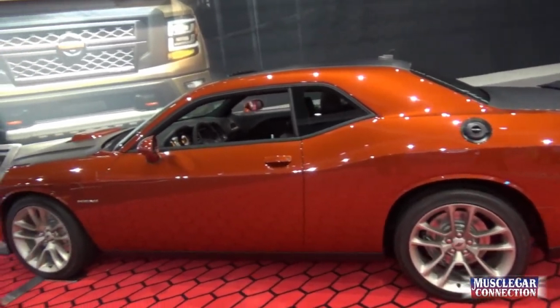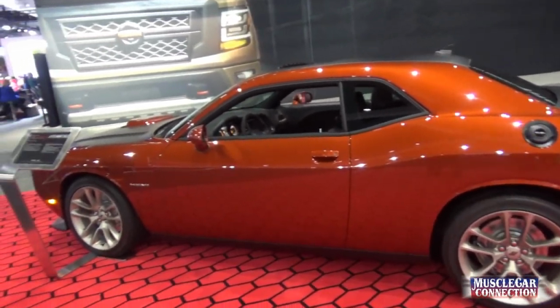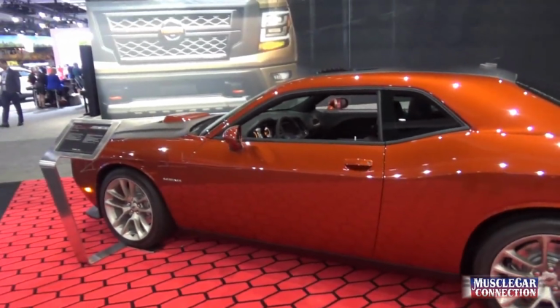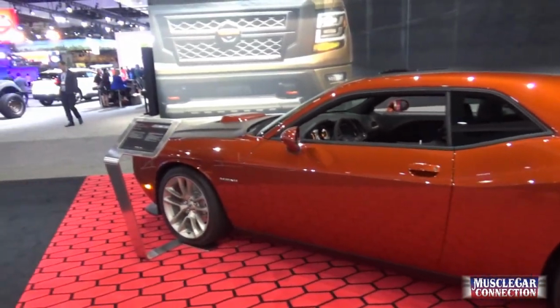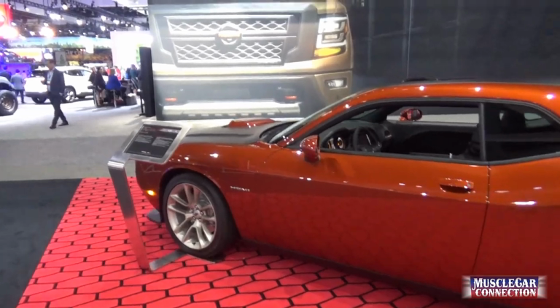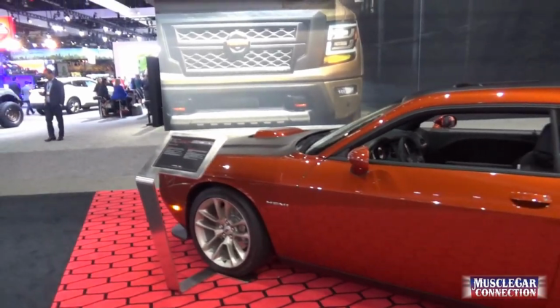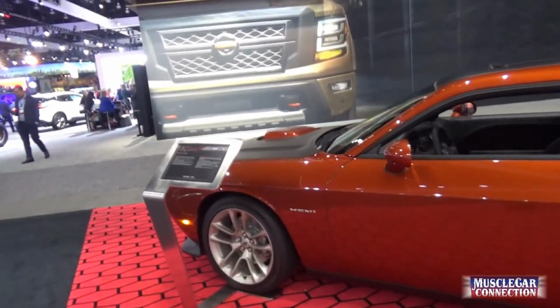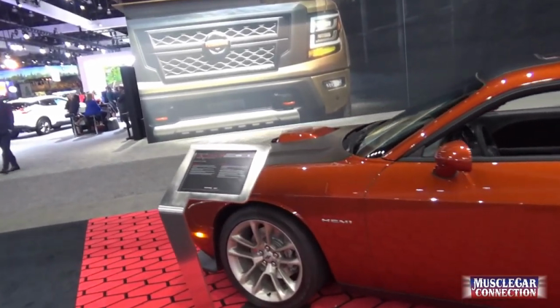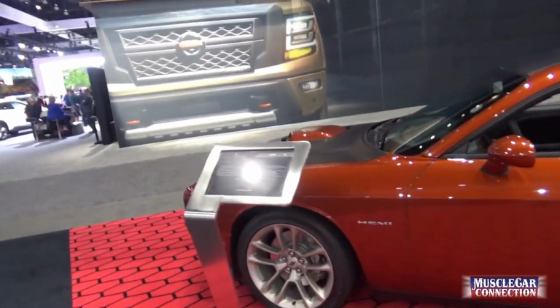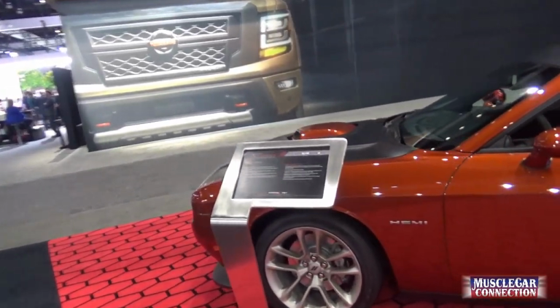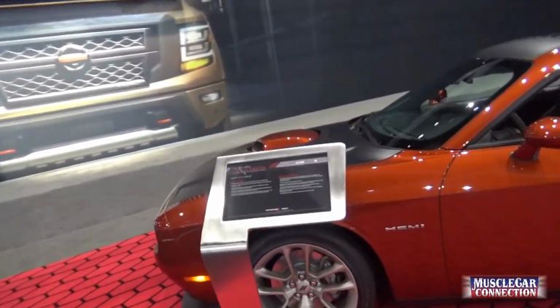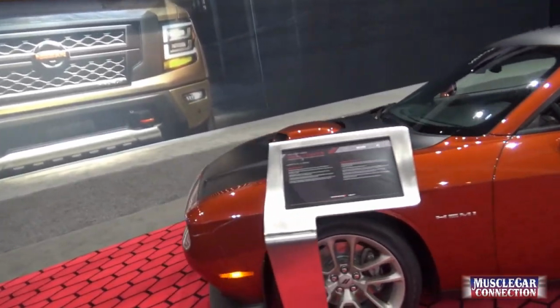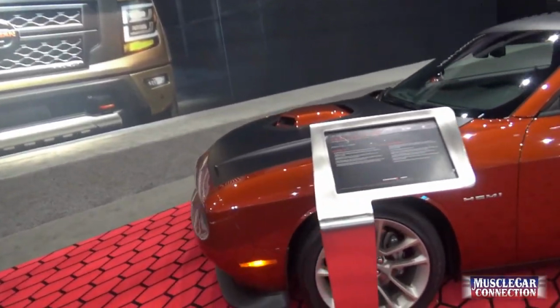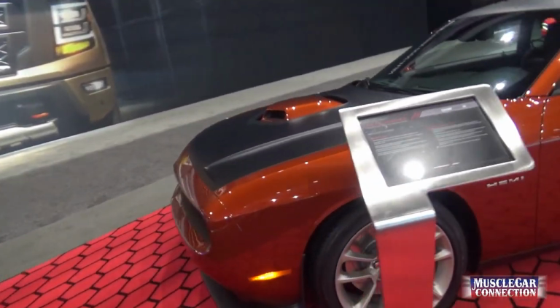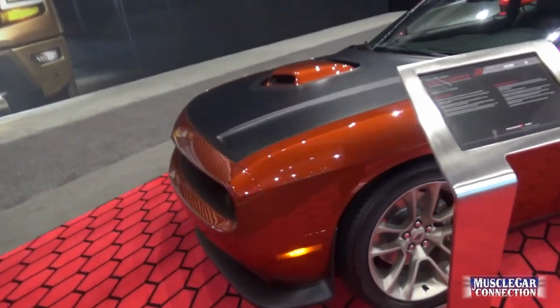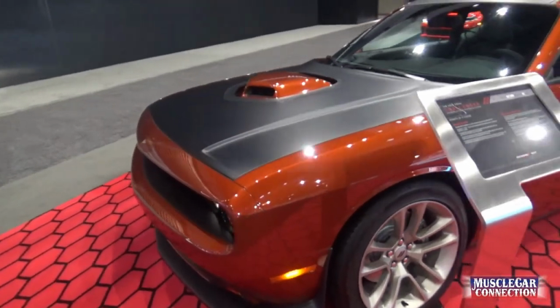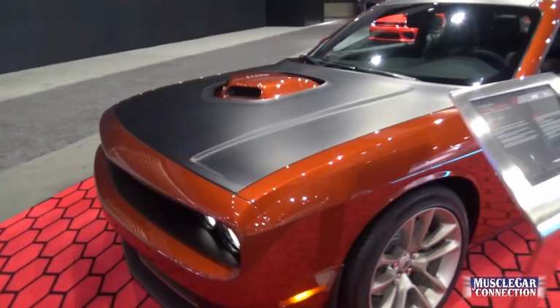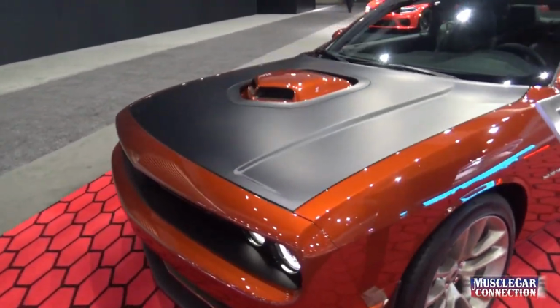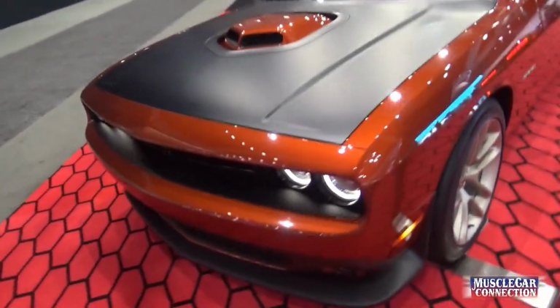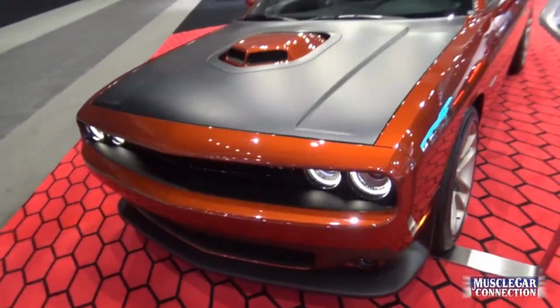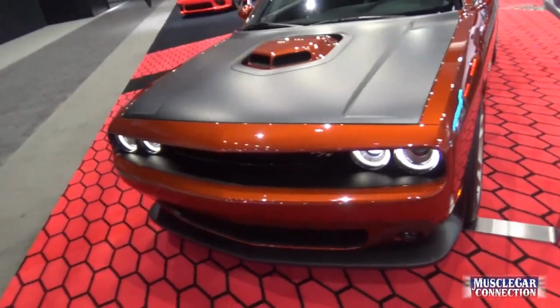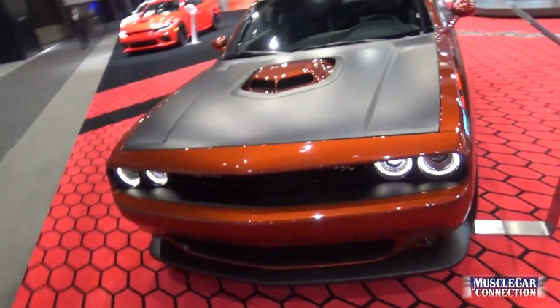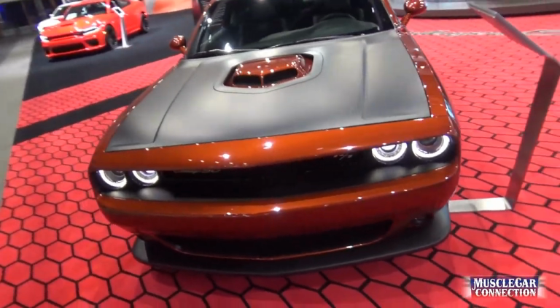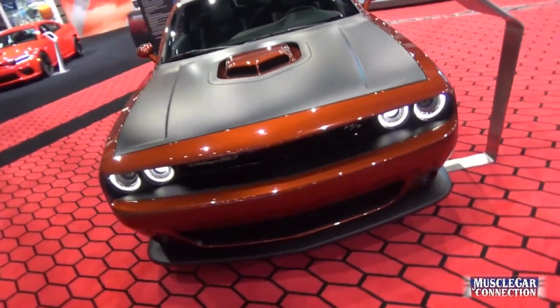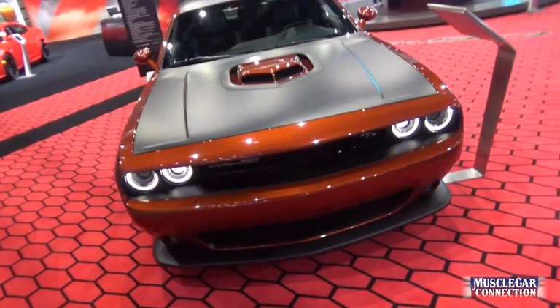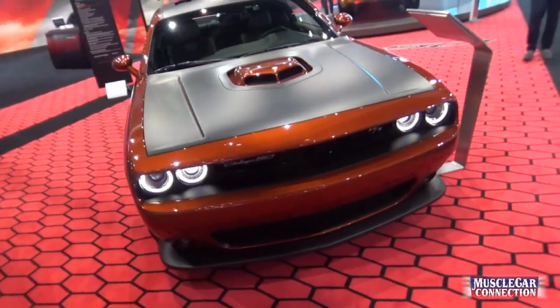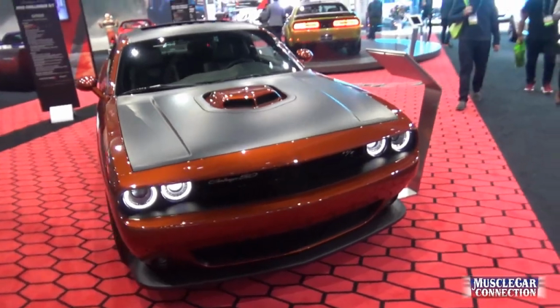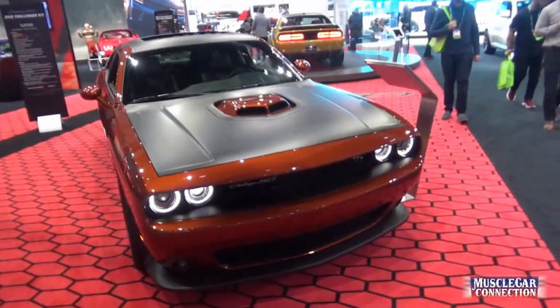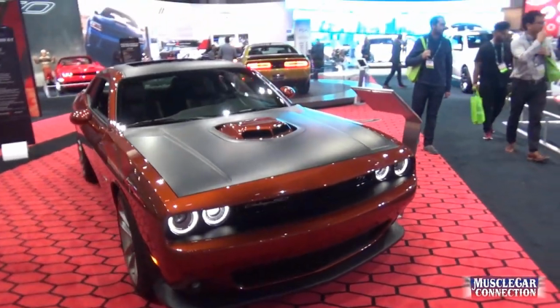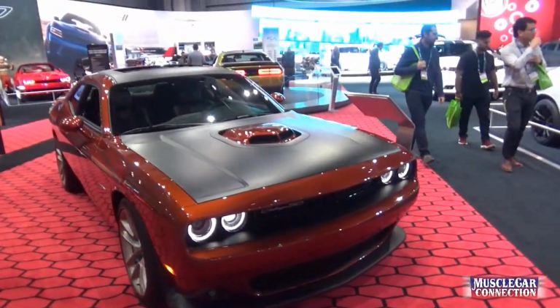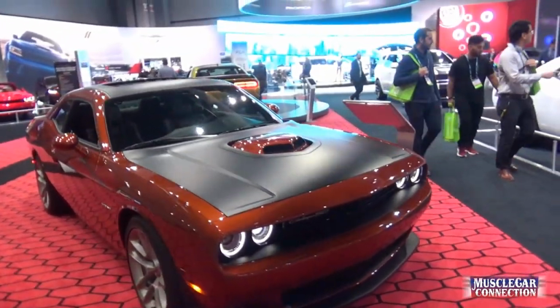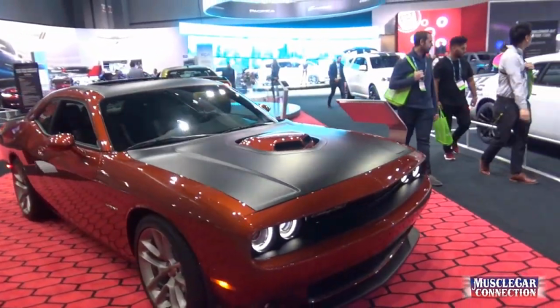For those of you who remember, there was a Mitsubishi Challenger built for a few years, marketed through Dodge dealerships, that had no performance — it was four-cylinder only. It did not sell well and was dropped pretty quickly.